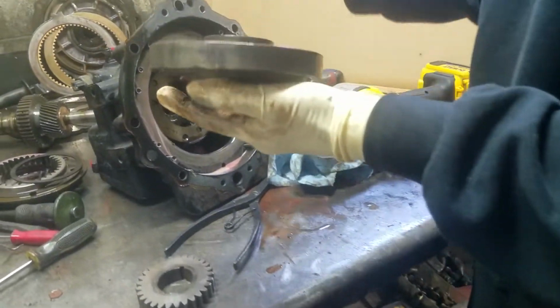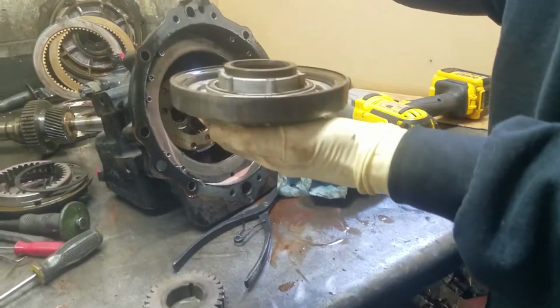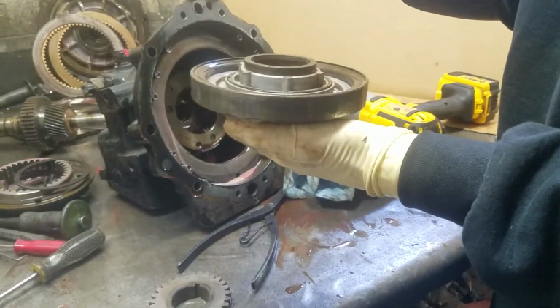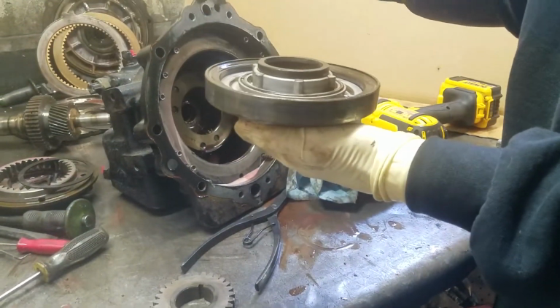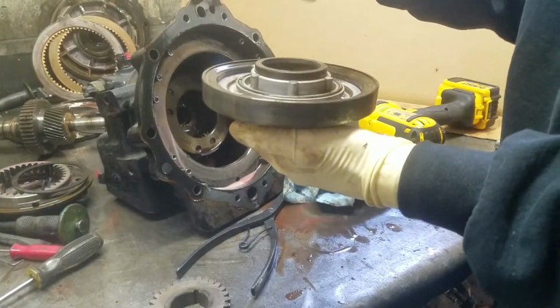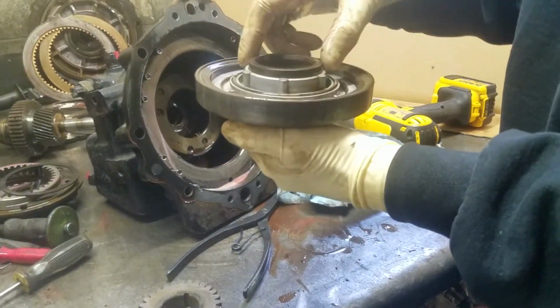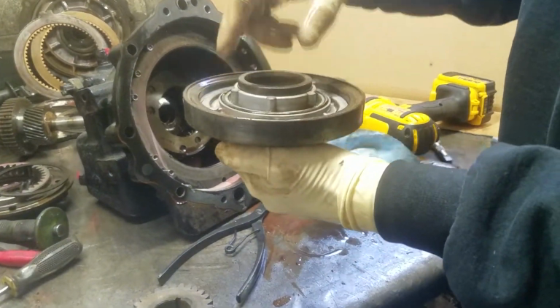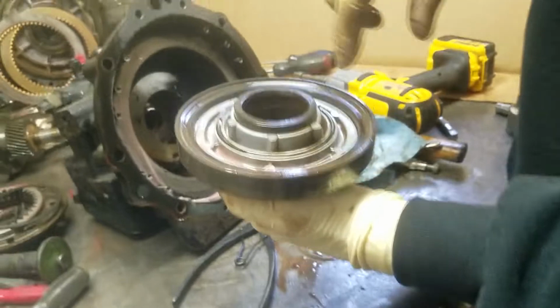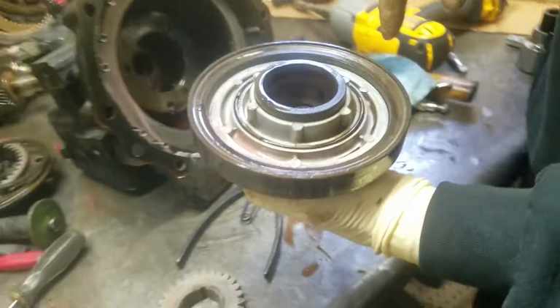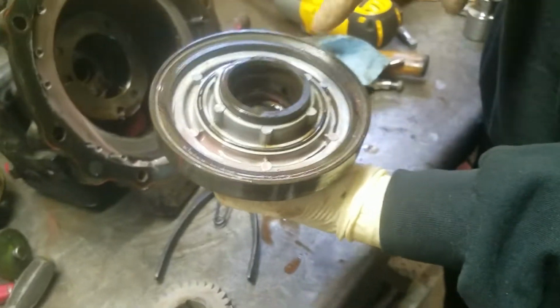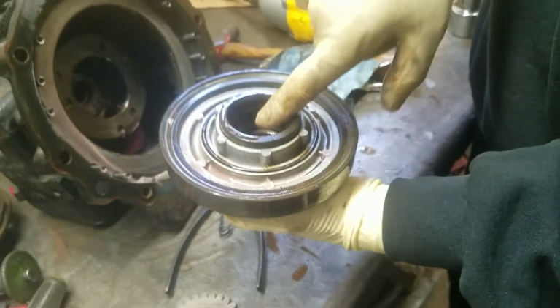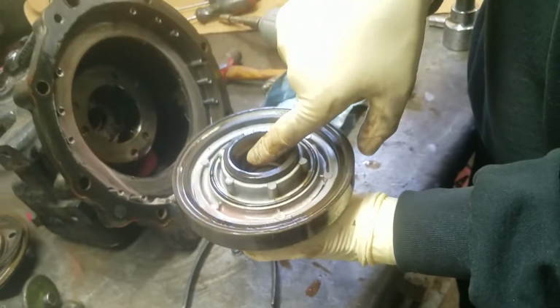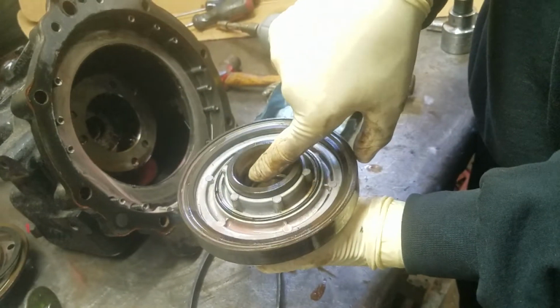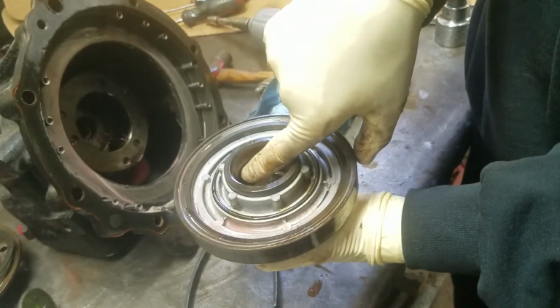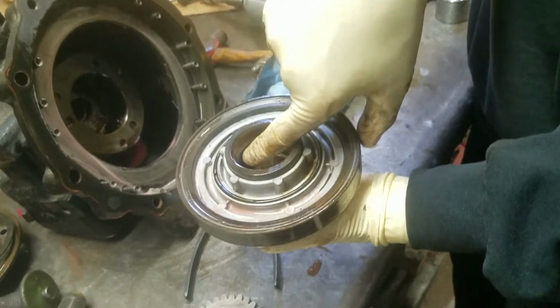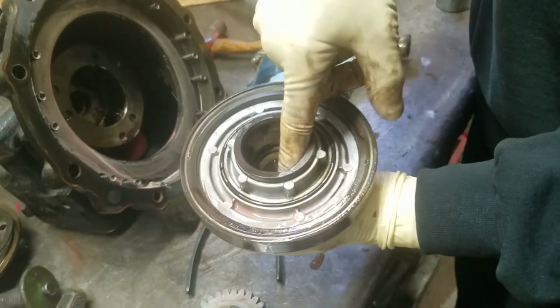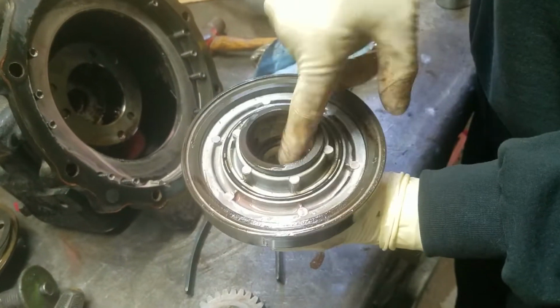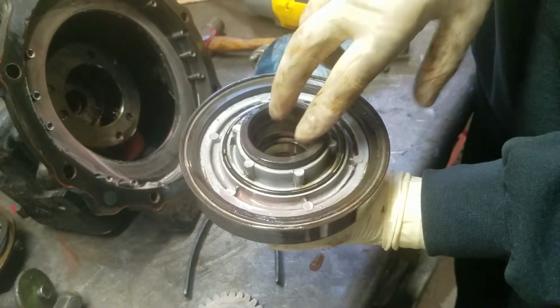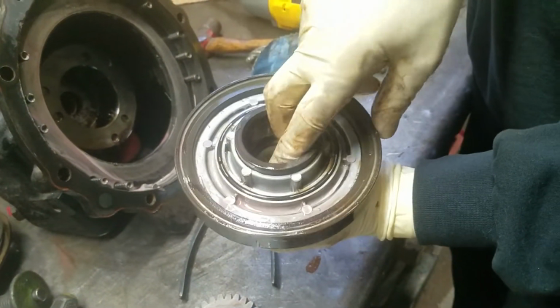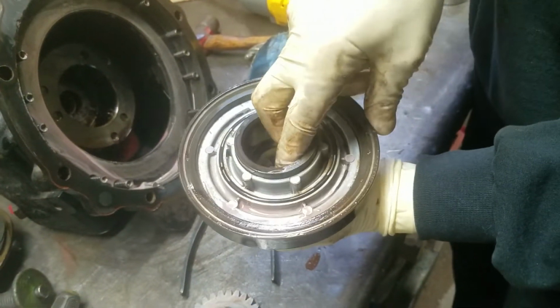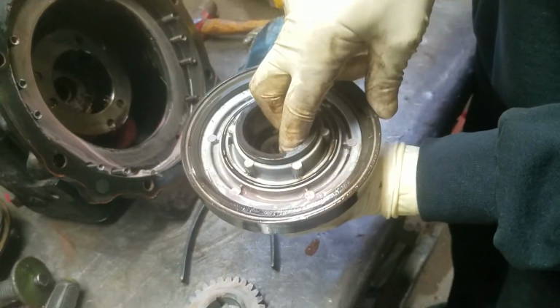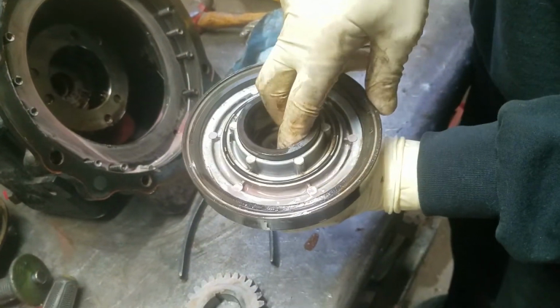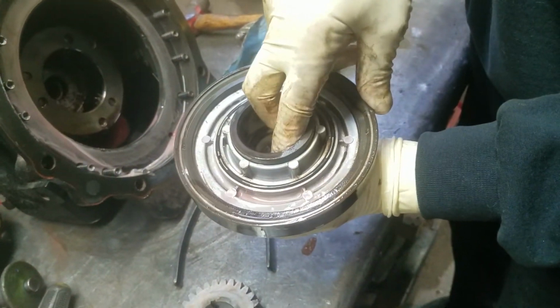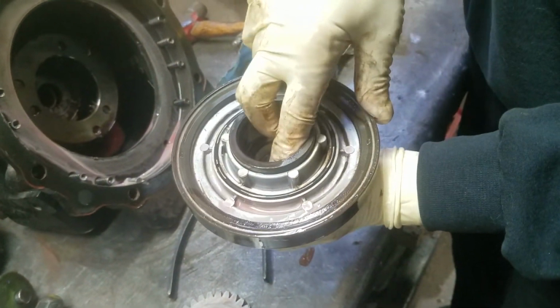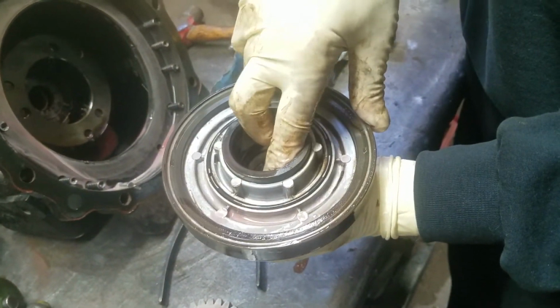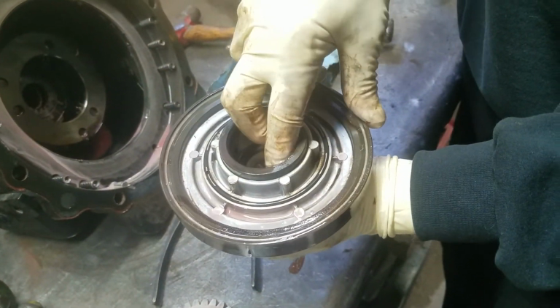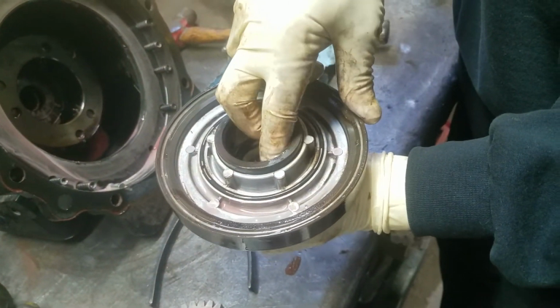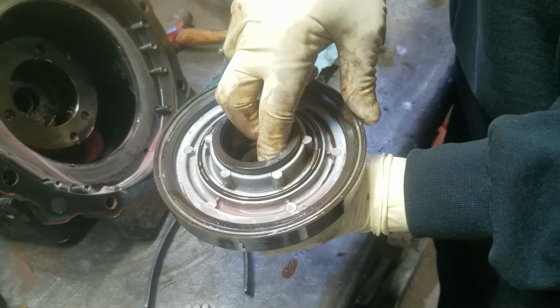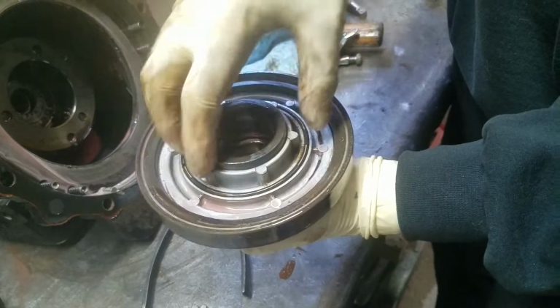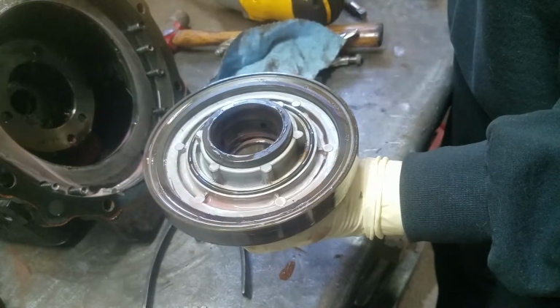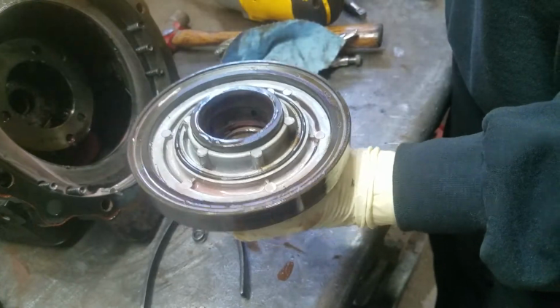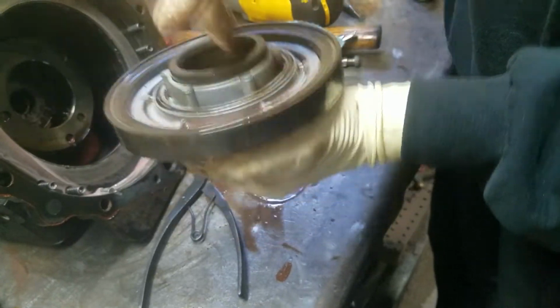There's your clutch. You apply air pressure to these holes while holding the other two, and you blow the piston right off.